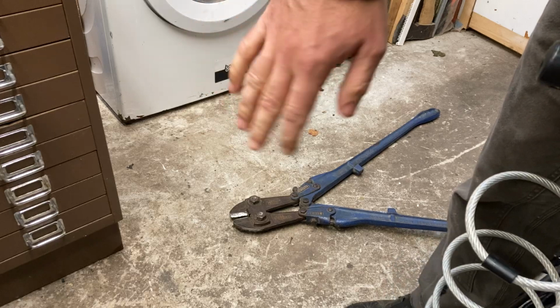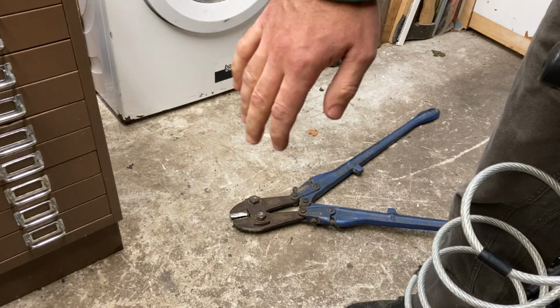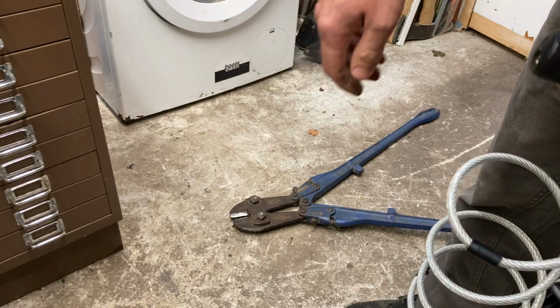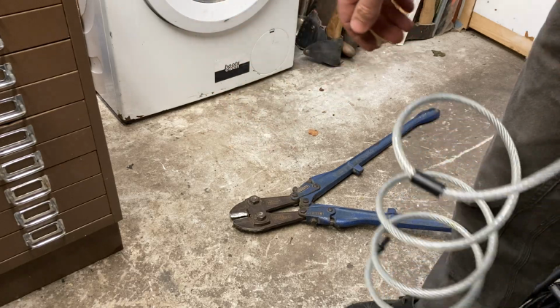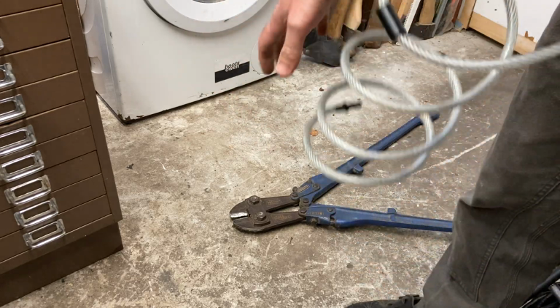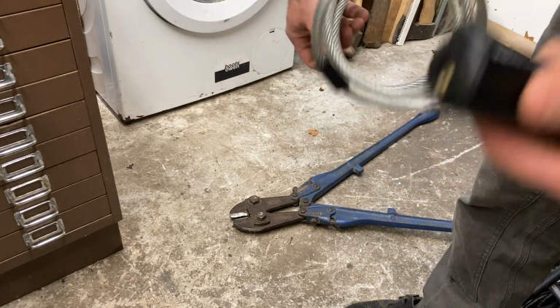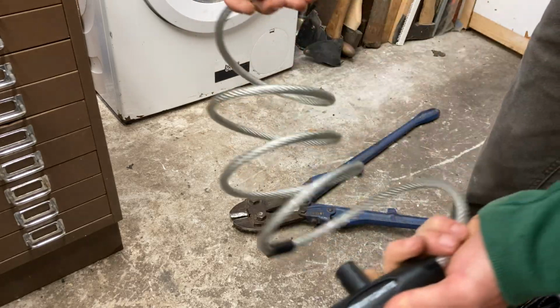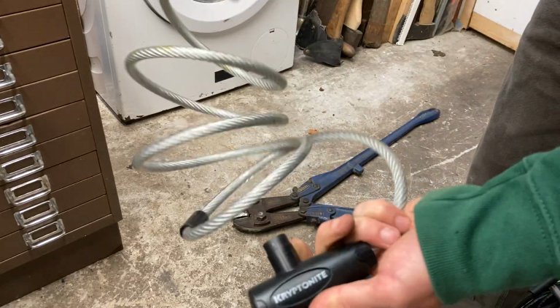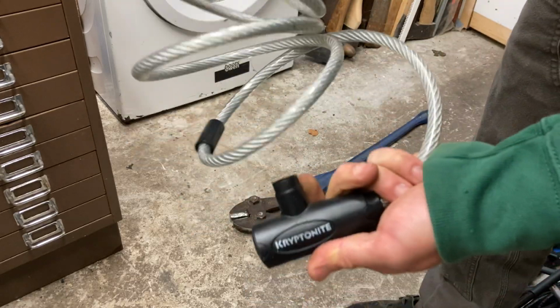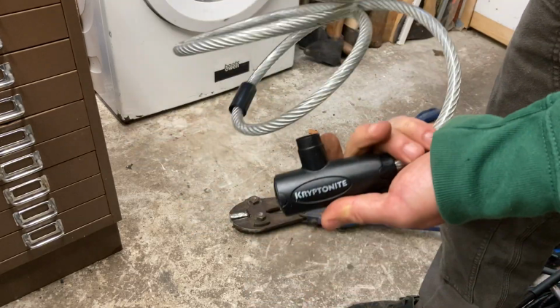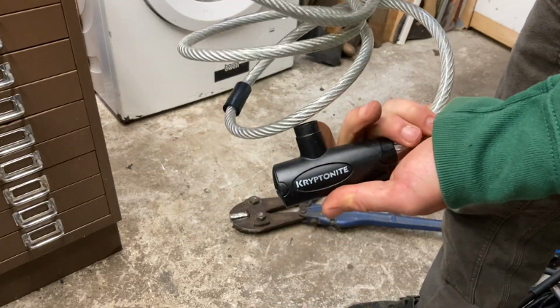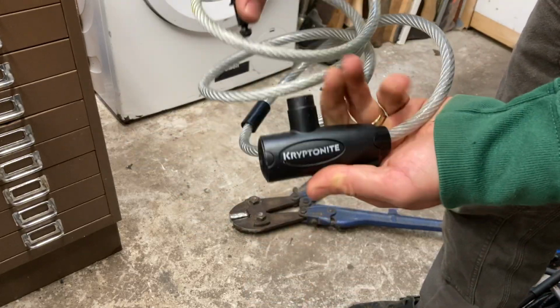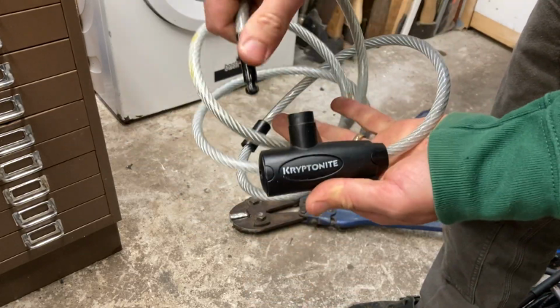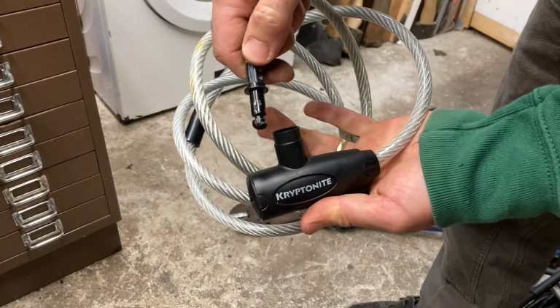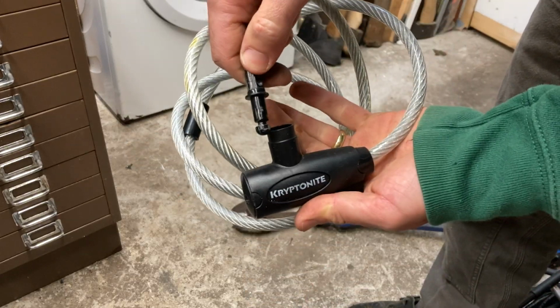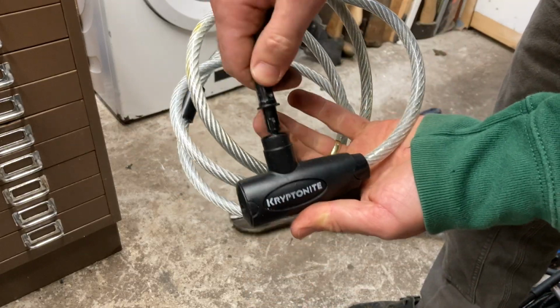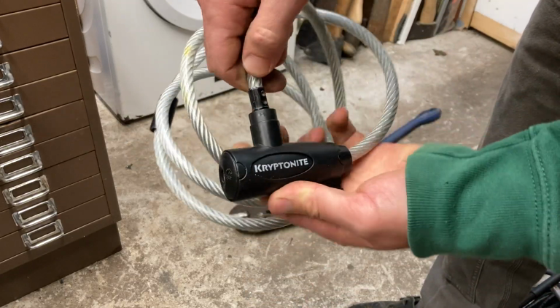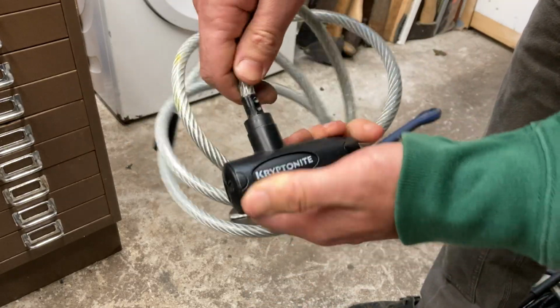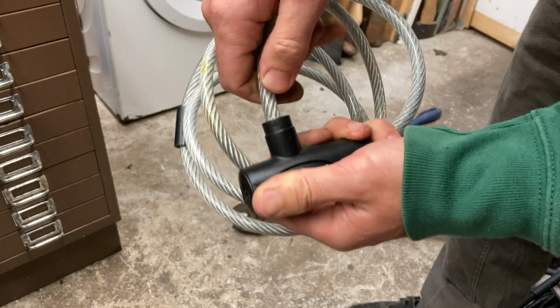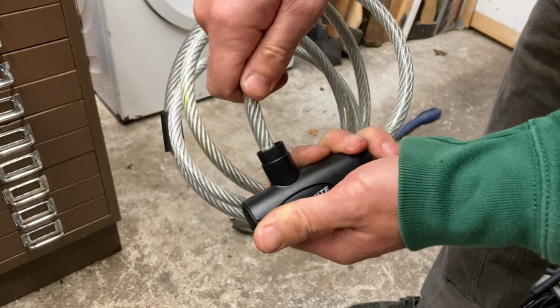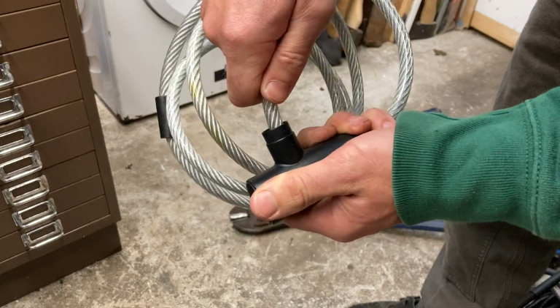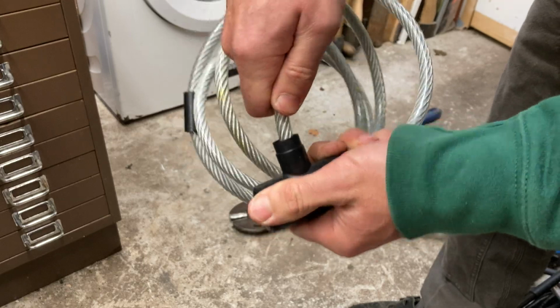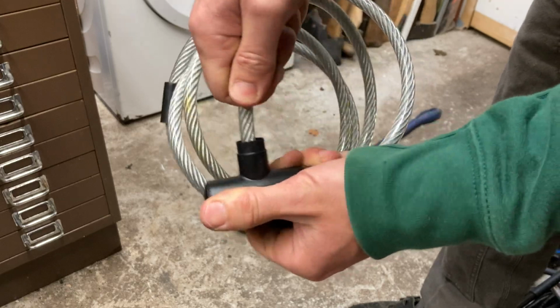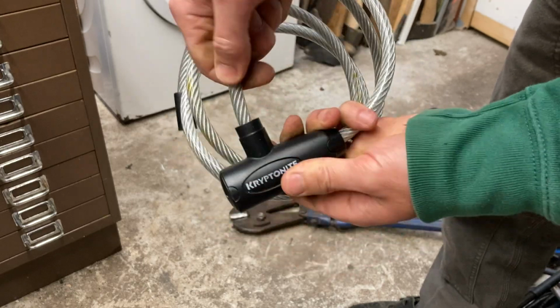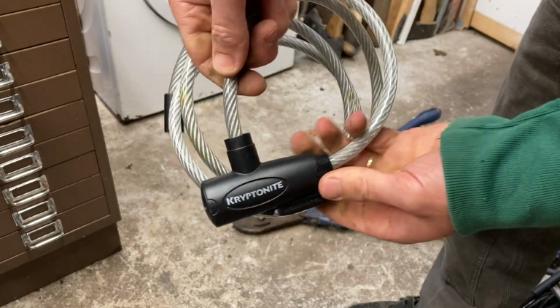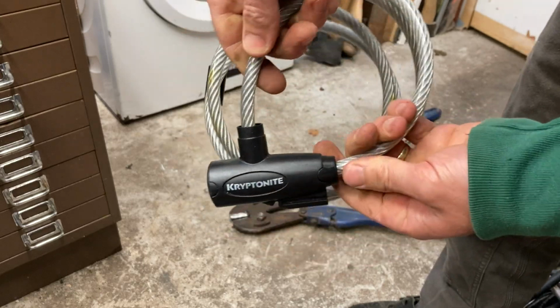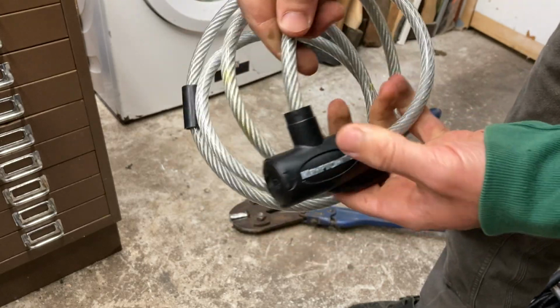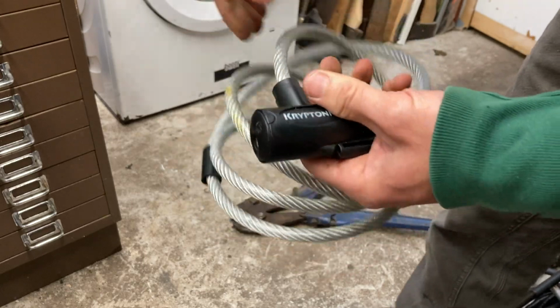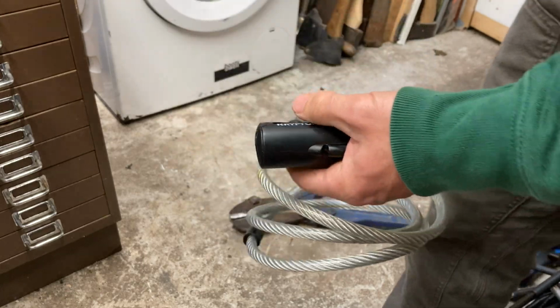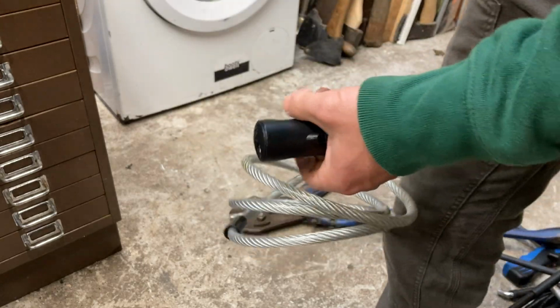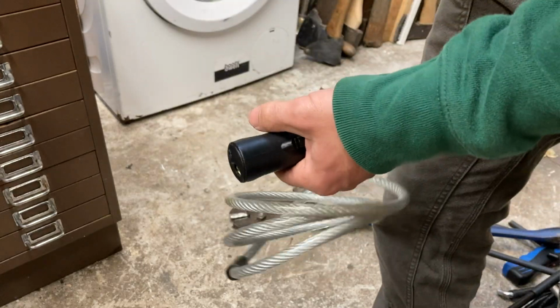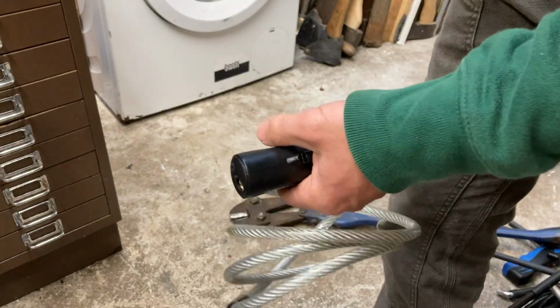Hey there, Boots Owen here. I found this Kryptonite lock, probably on the street. I don't have a key for it. That's it locked now. So let's see how quick it is to get into it.